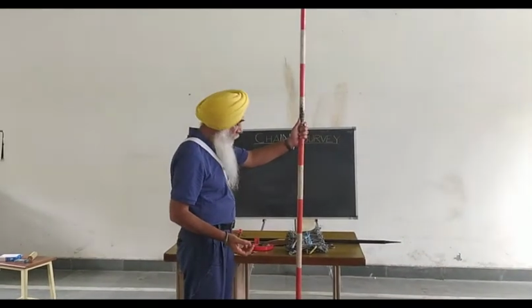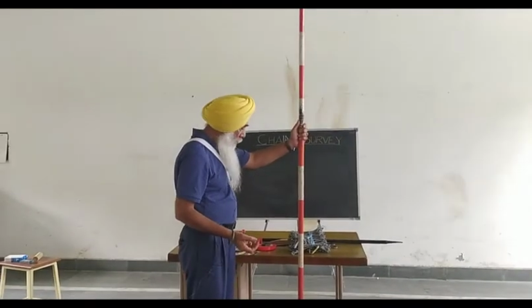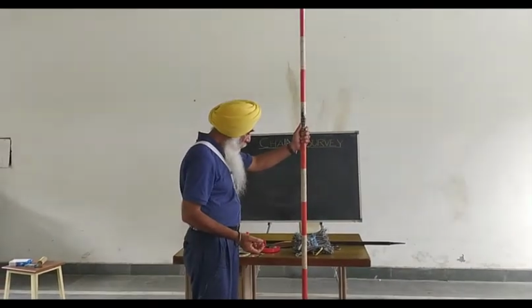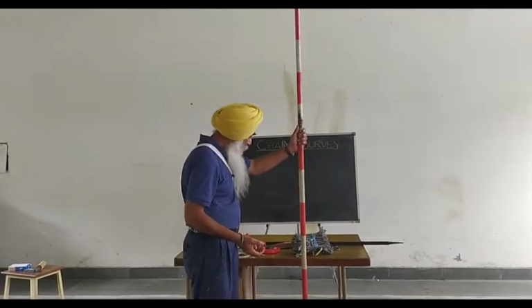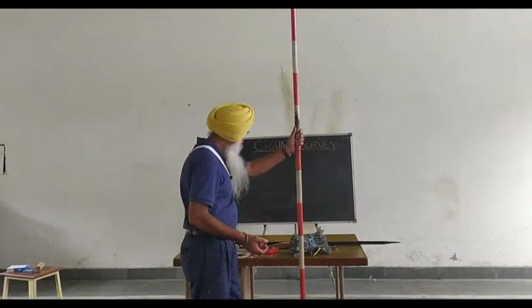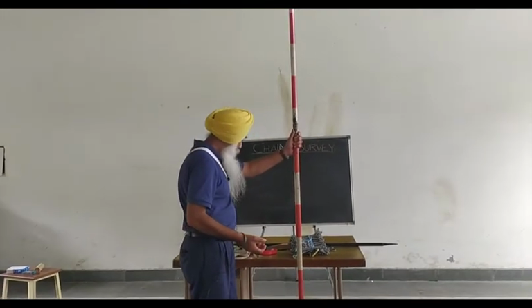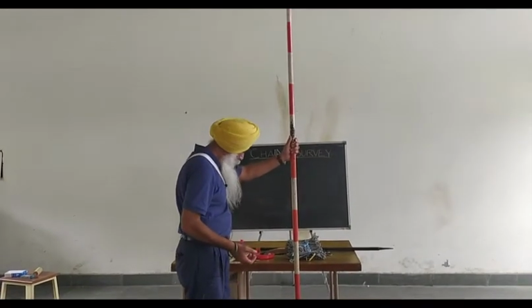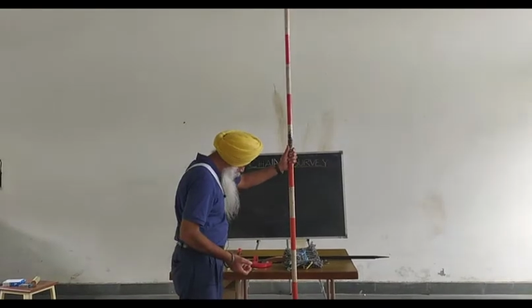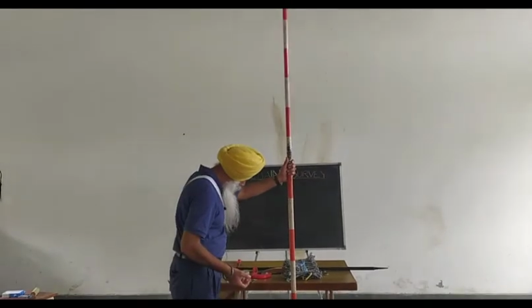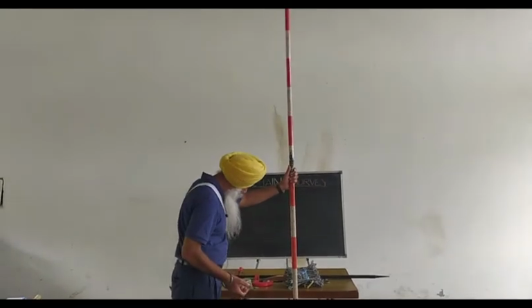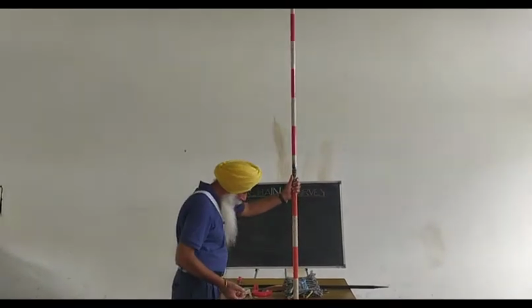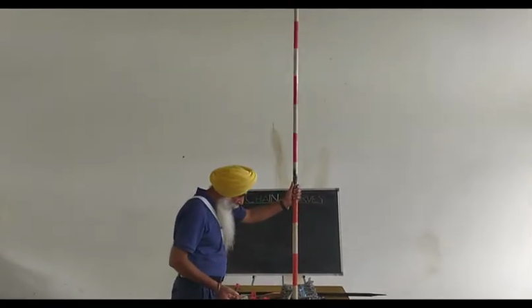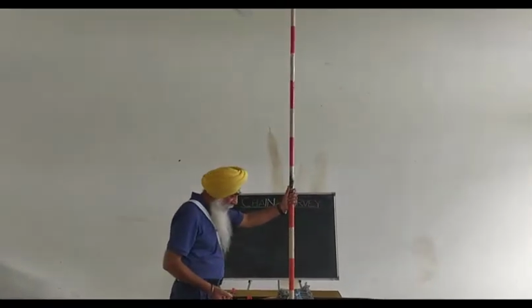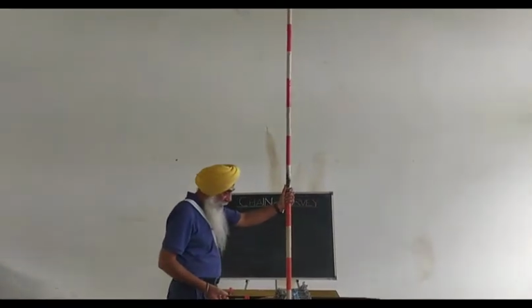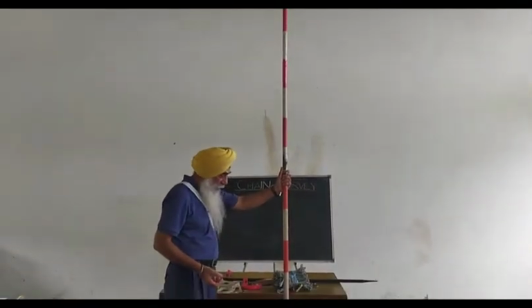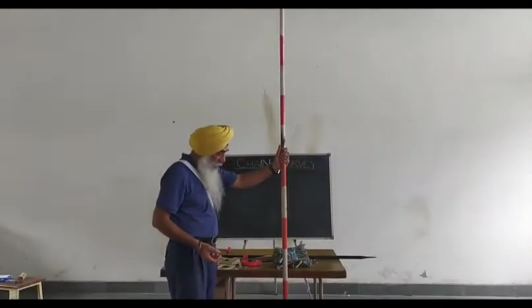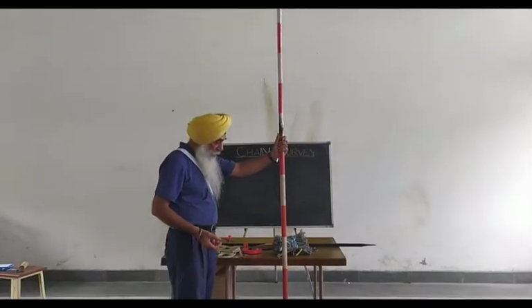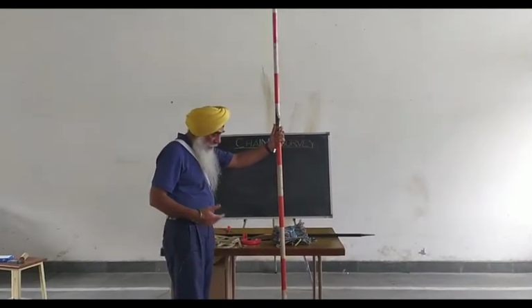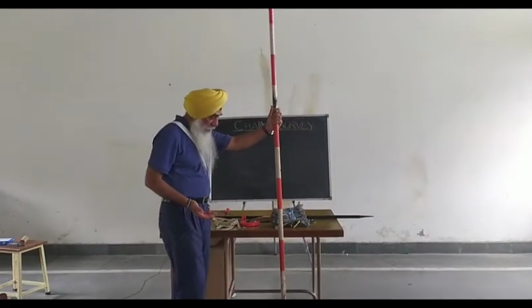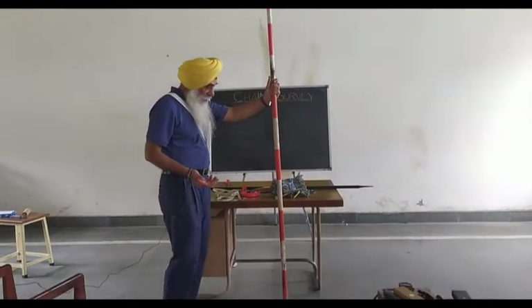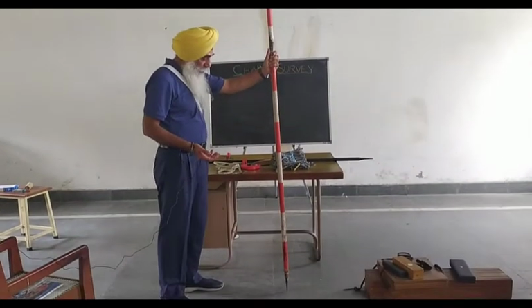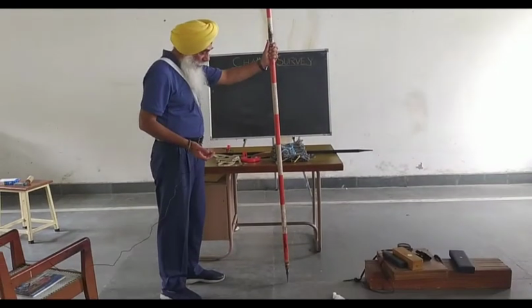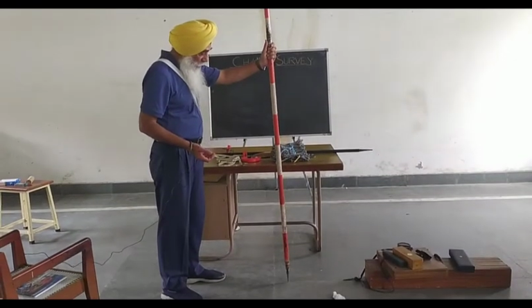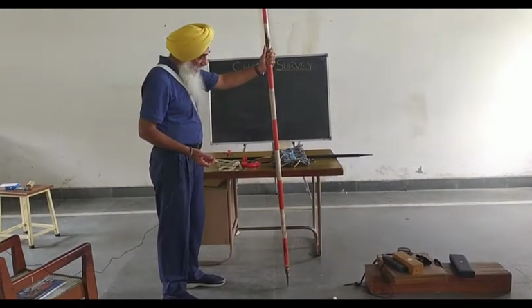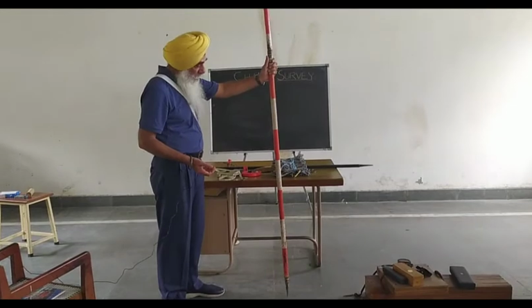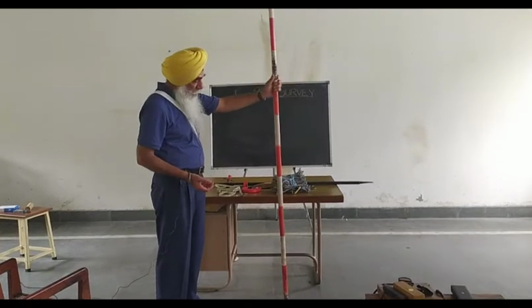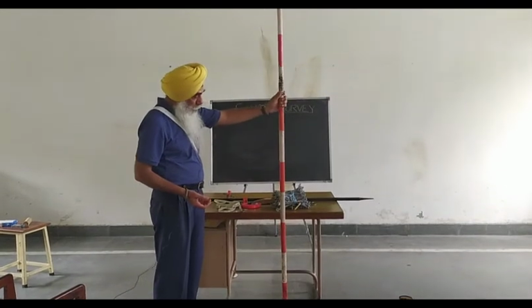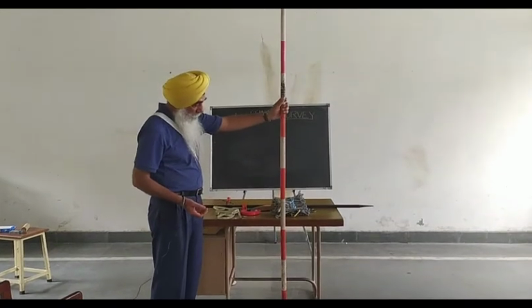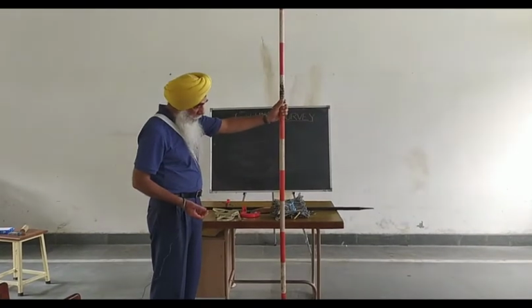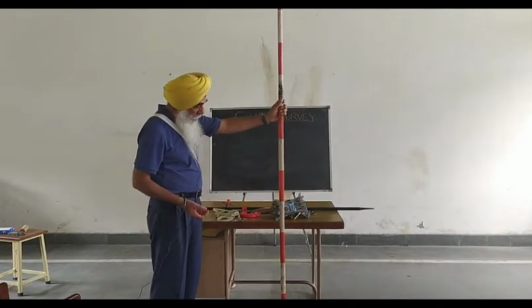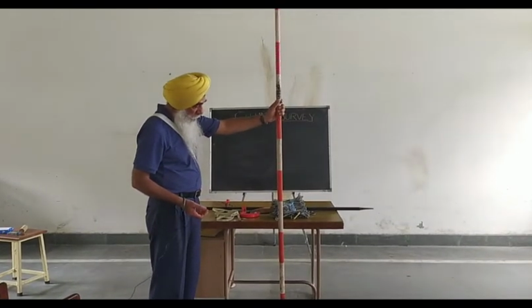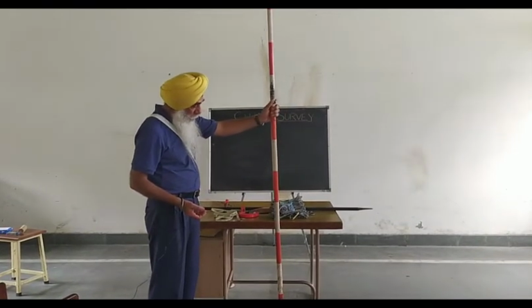So these are the instruments which we are using in chain survey. Thank you.